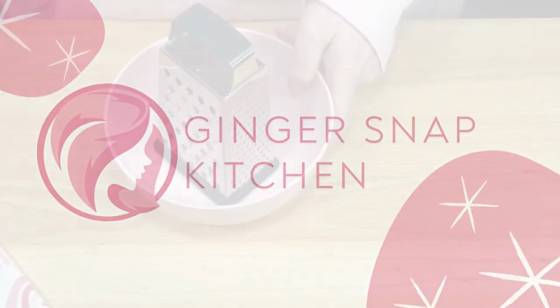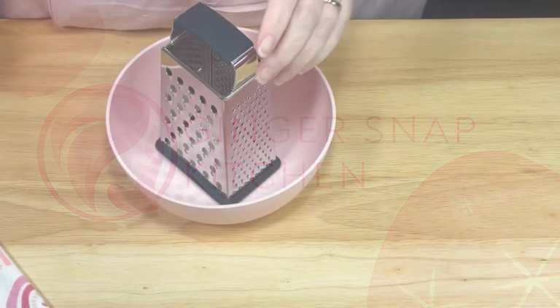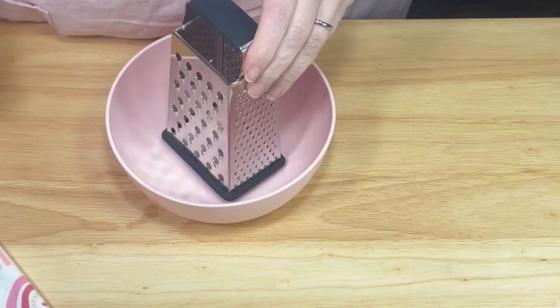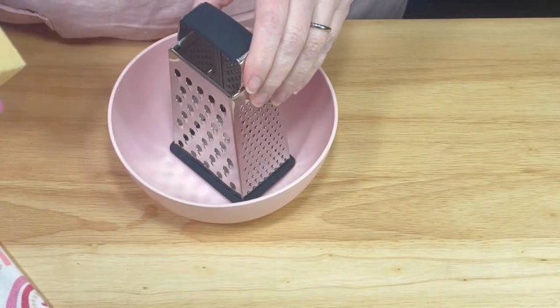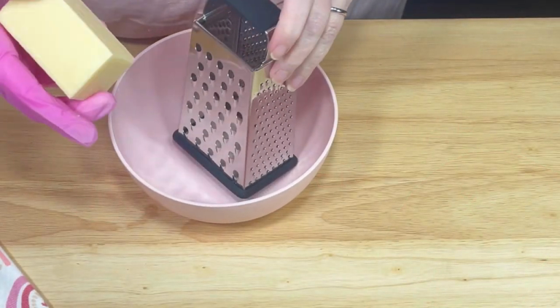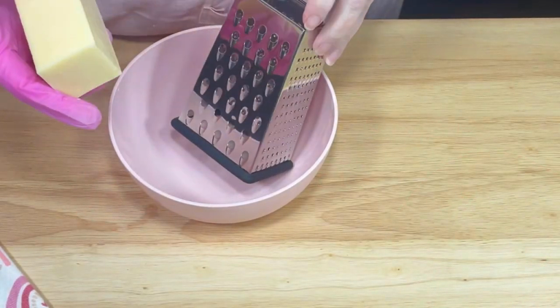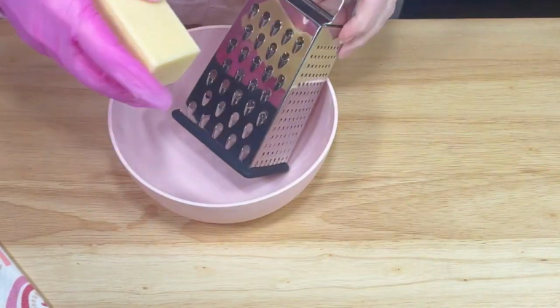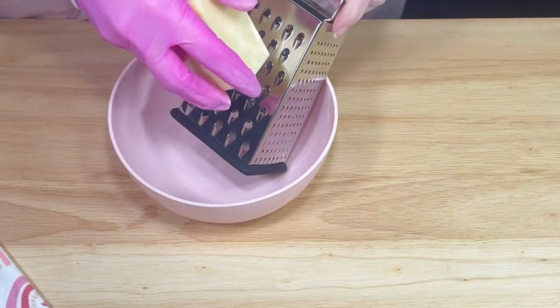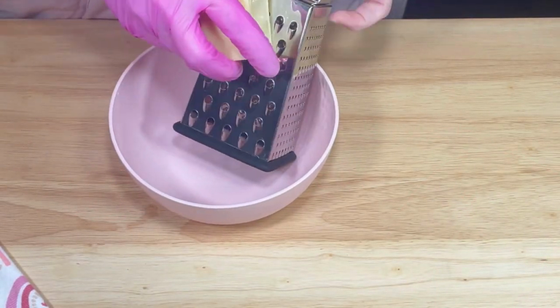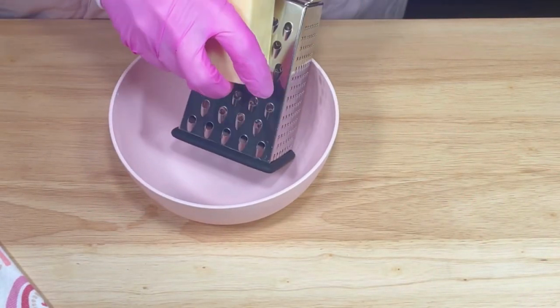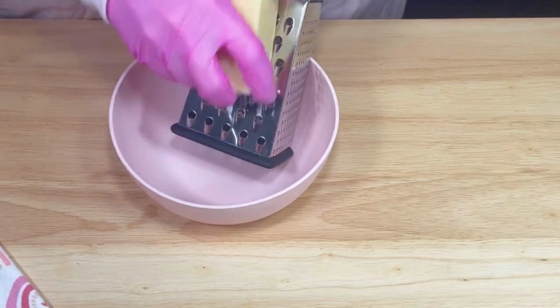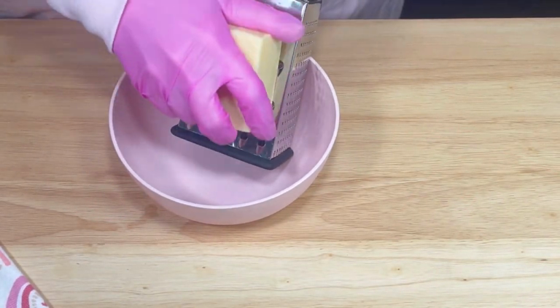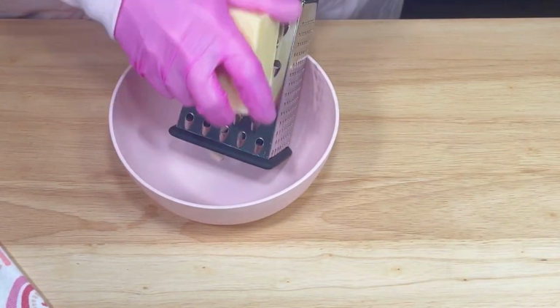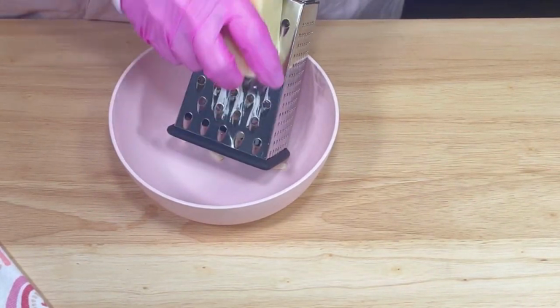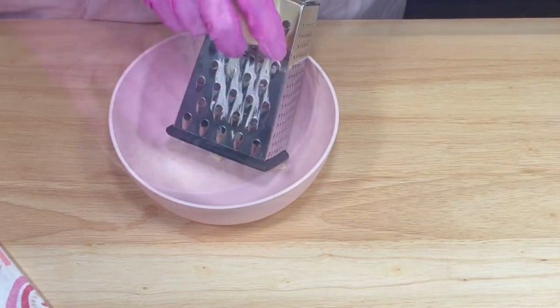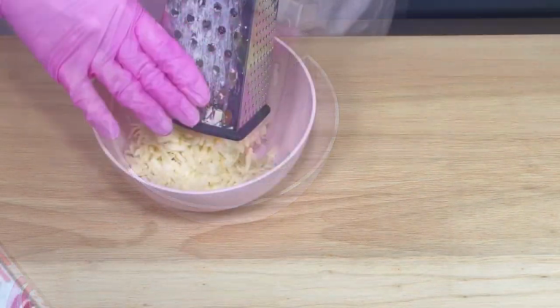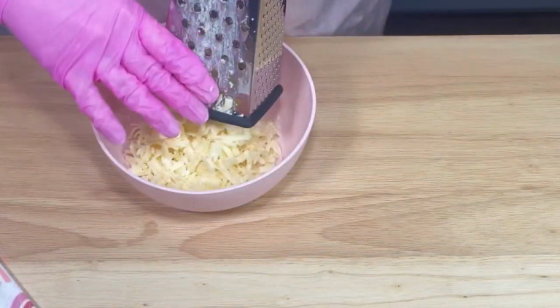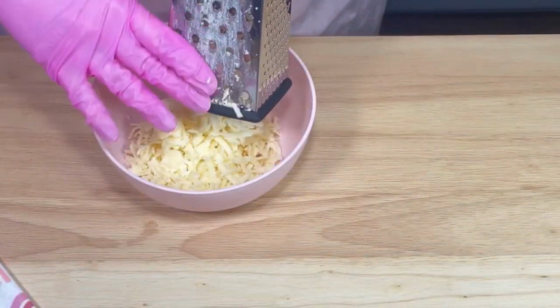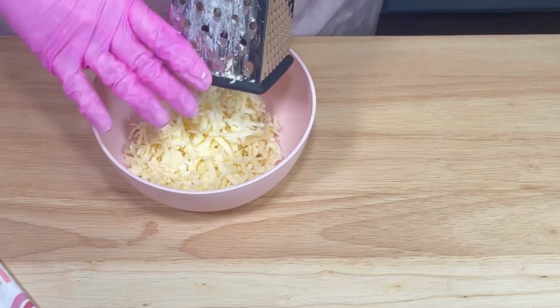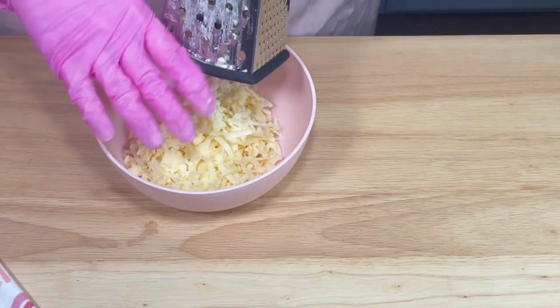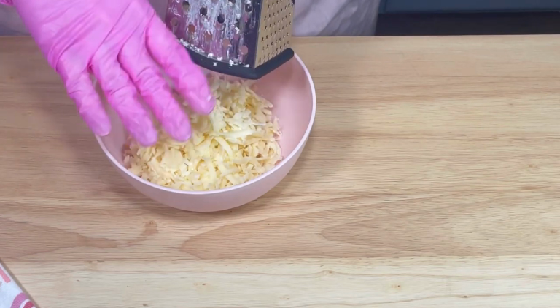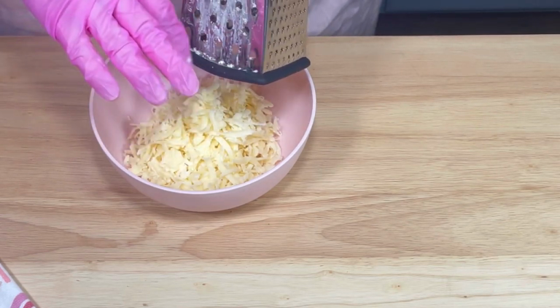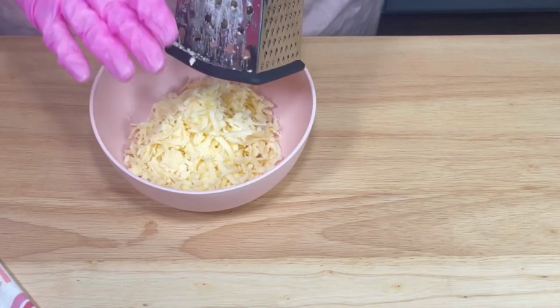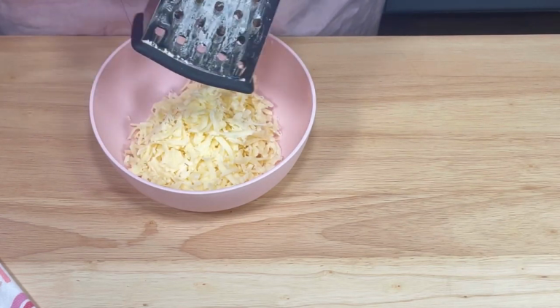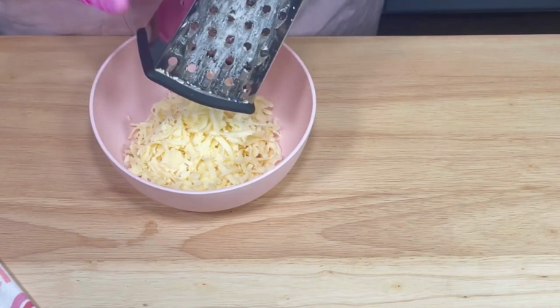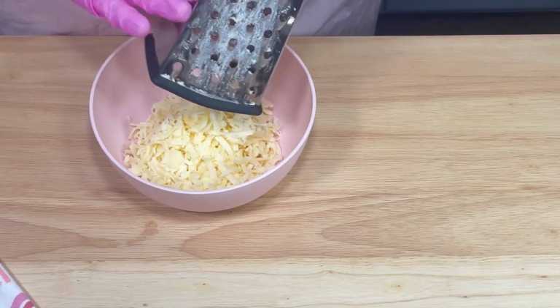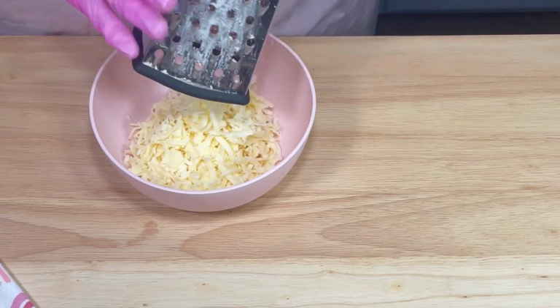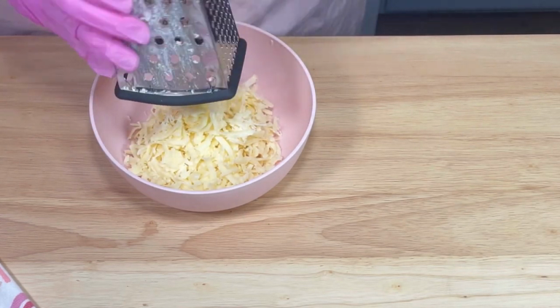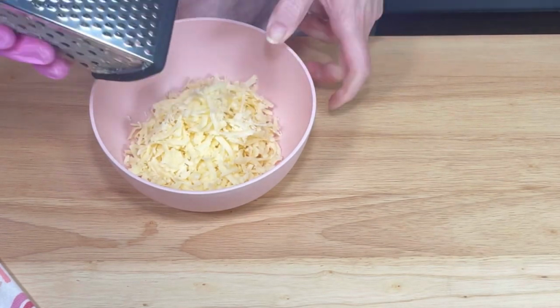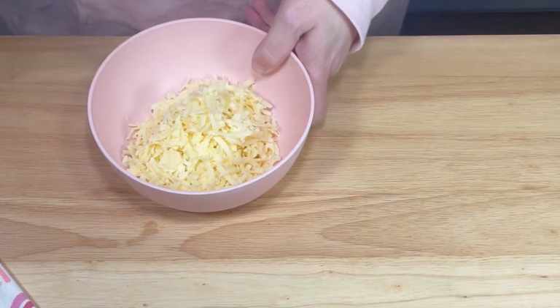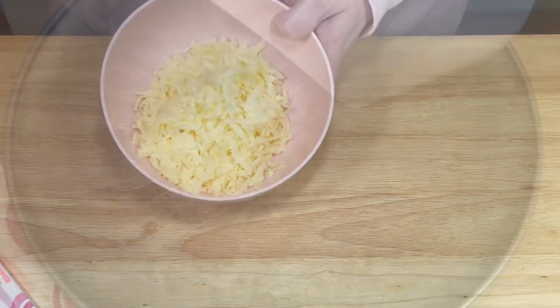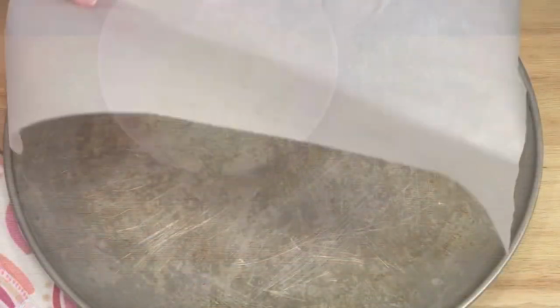I started by allowing my store-bought puff pastry to thaw on the counter for at least 30 minutes. Then I shredded one cup of white cheddar cheese and set it aside.